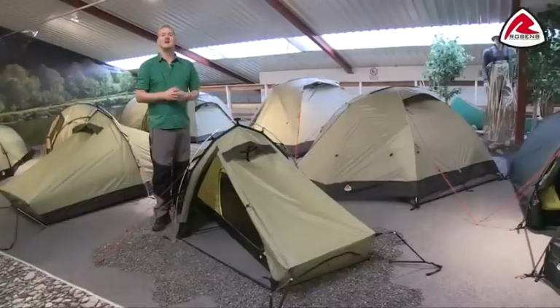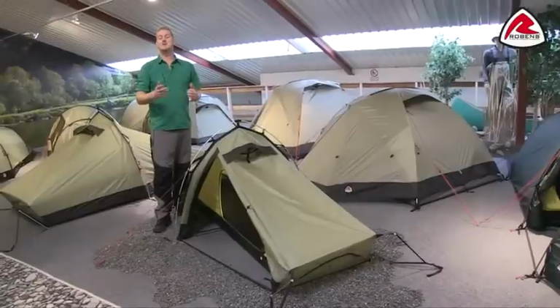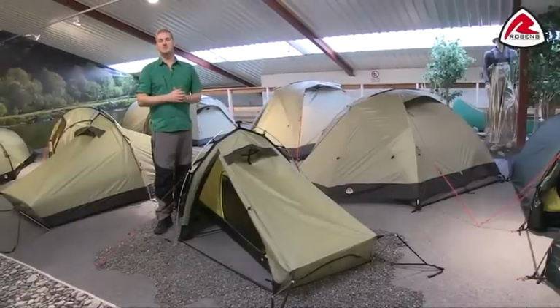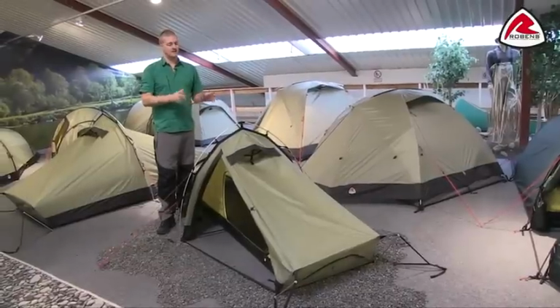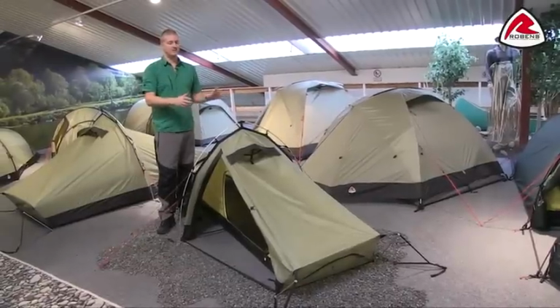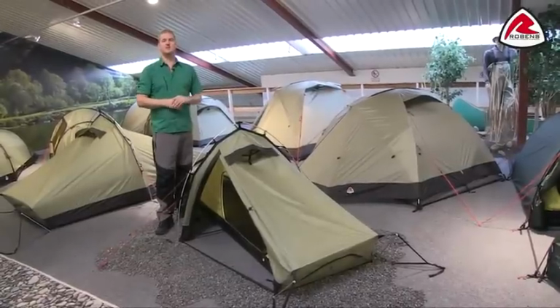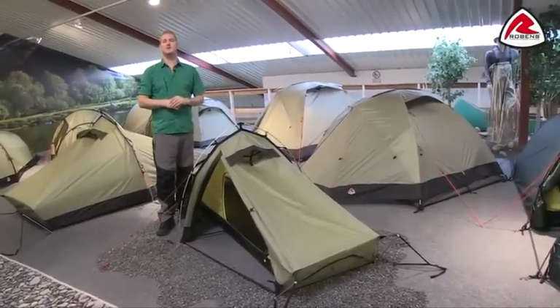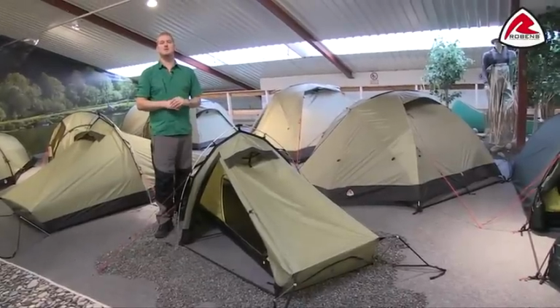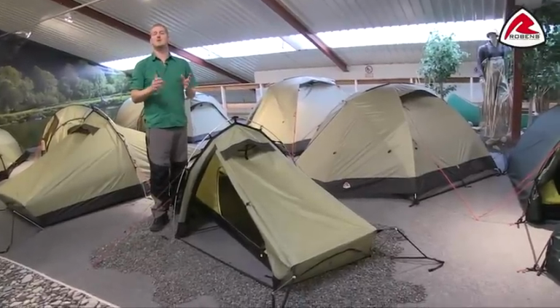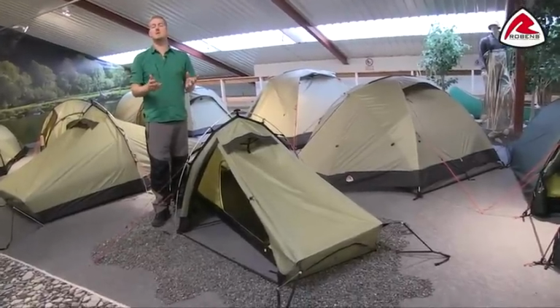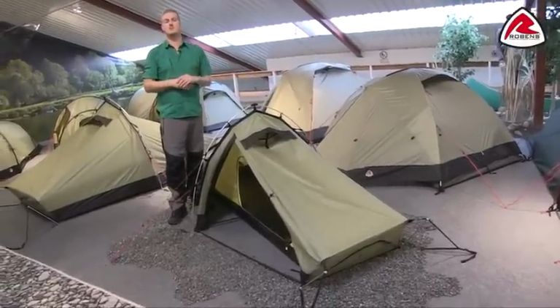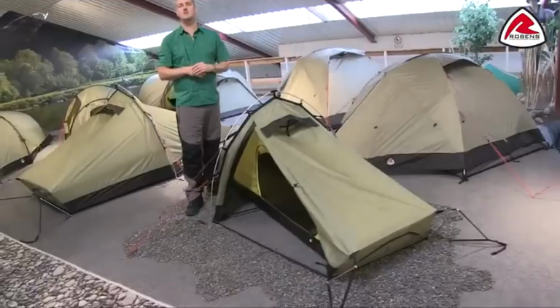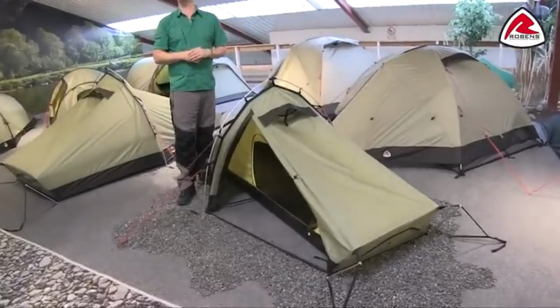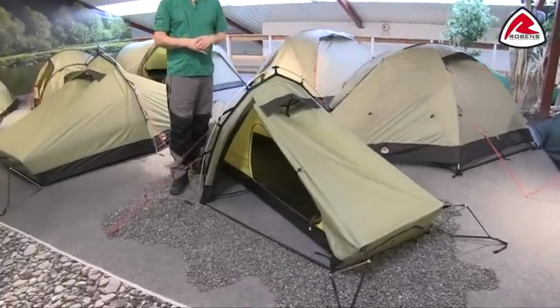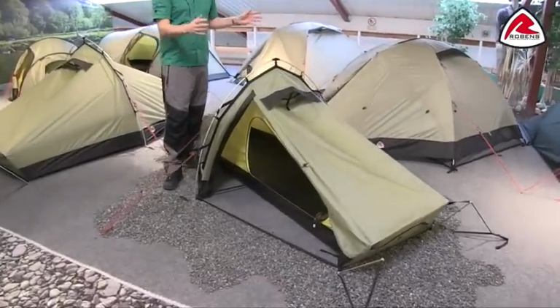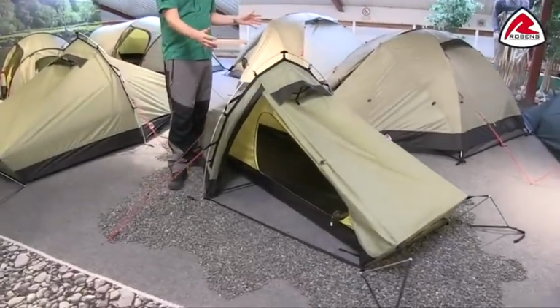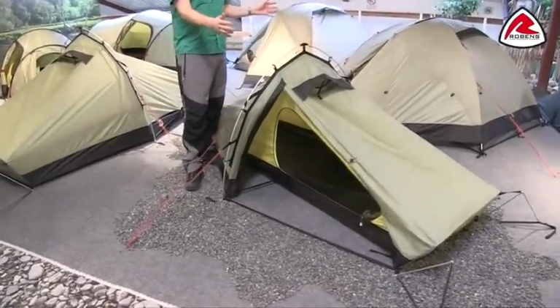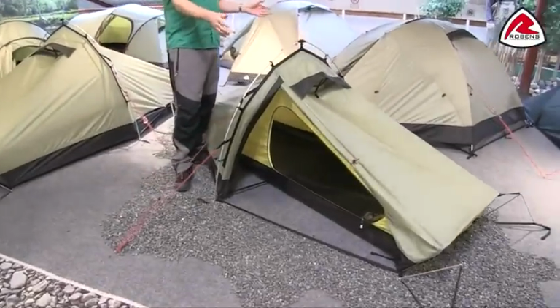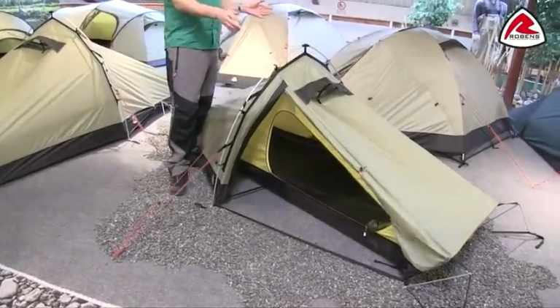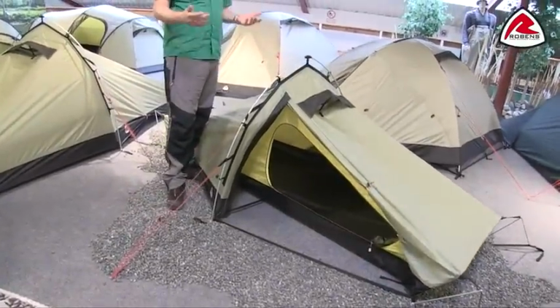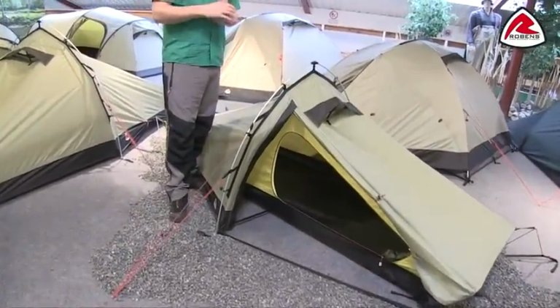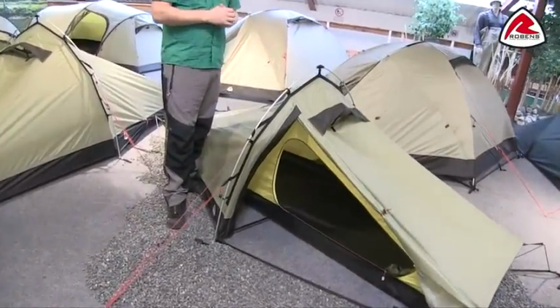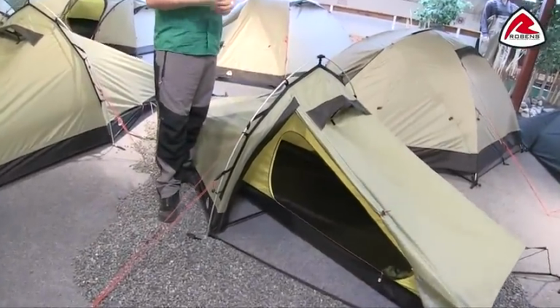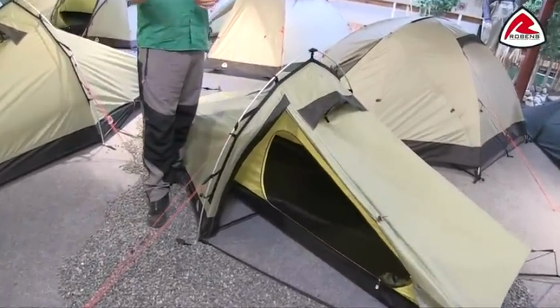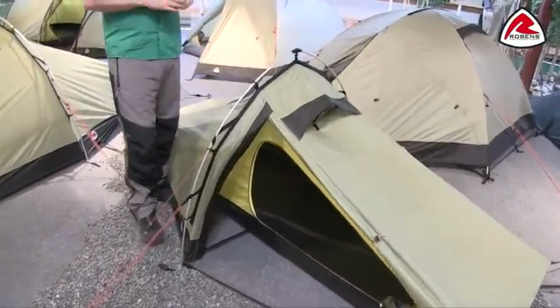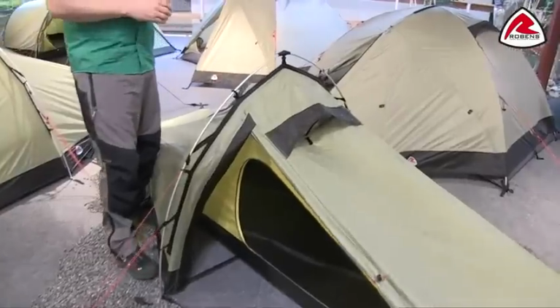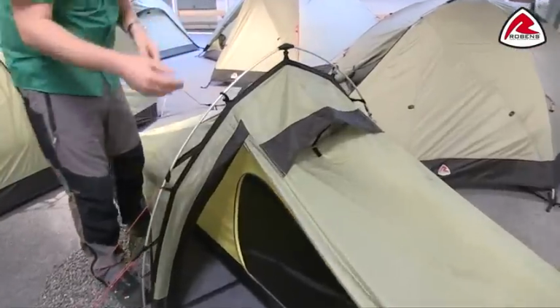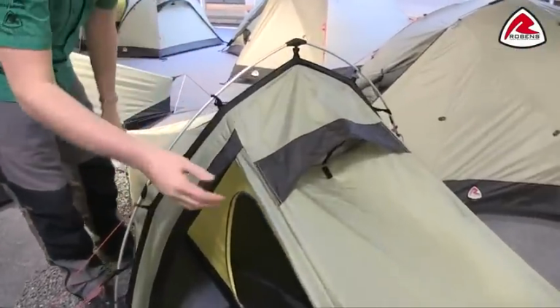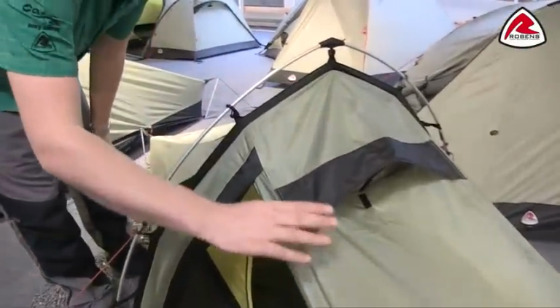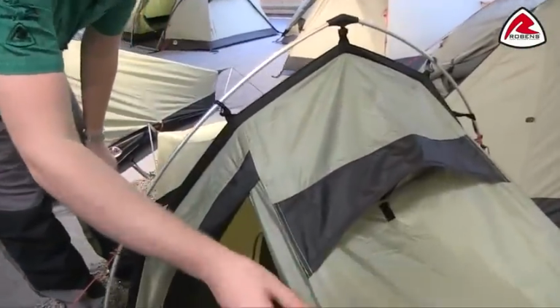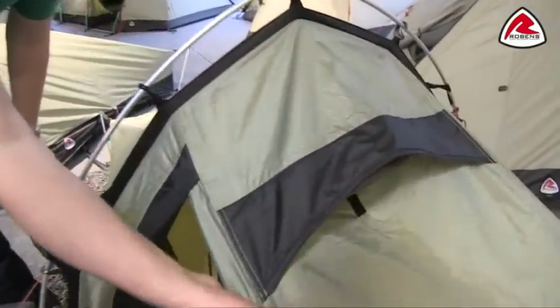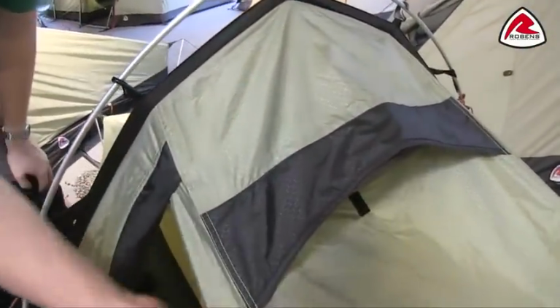Hi and welcome to Robins. In this film I'm going to talk you through the features of our Star 1, which is in our trail range. You can see here that the Star 1 is a compact solo person tent, and with it being in our trail range you'll find that we're using our Hydrotex HD flysheet on here.